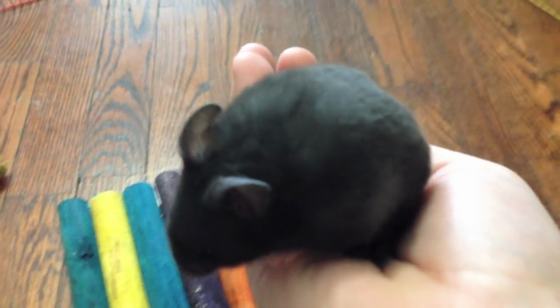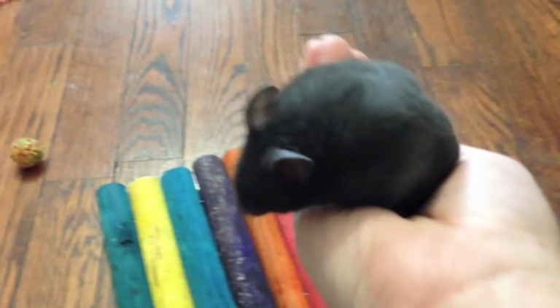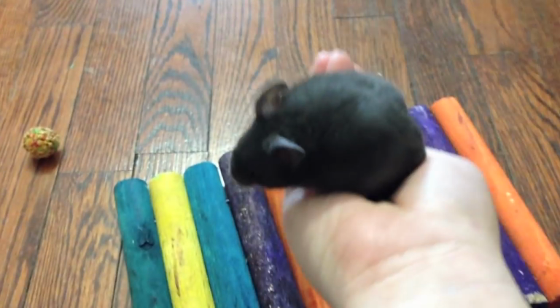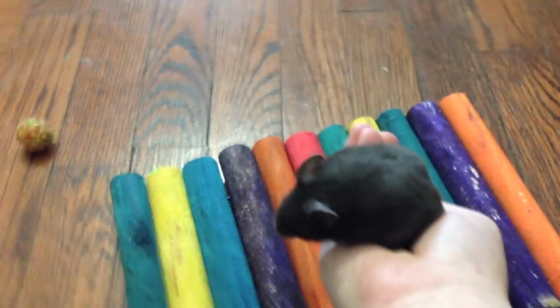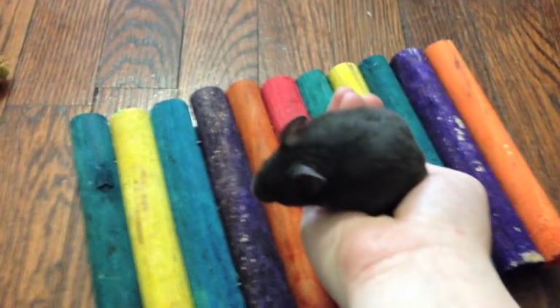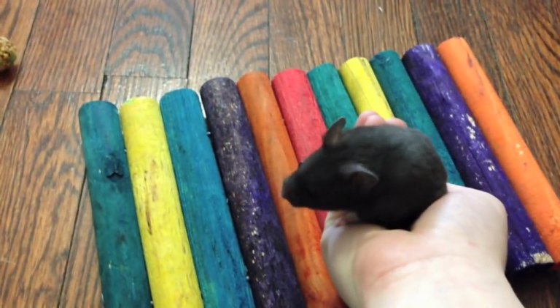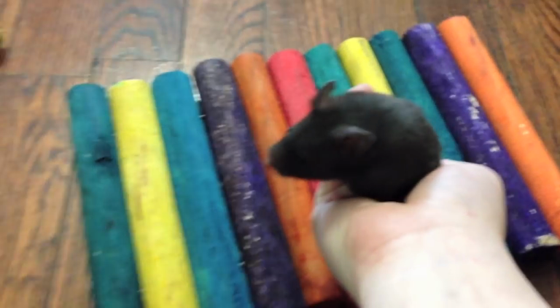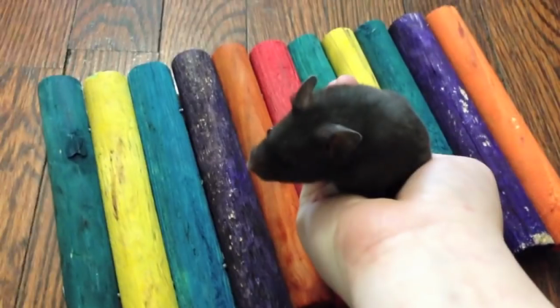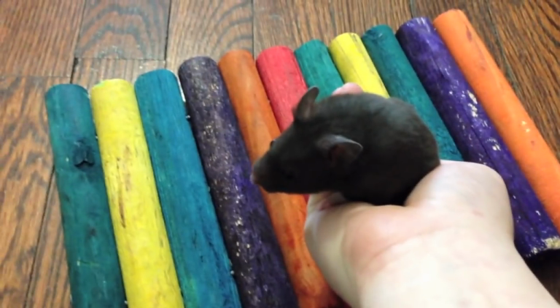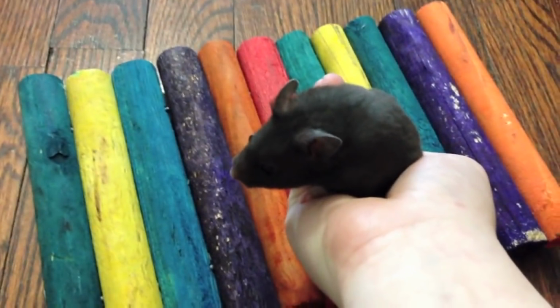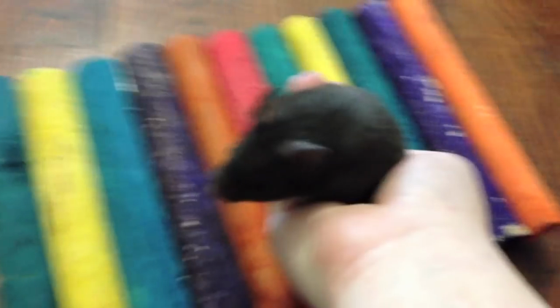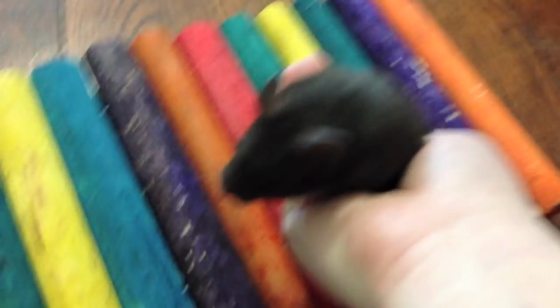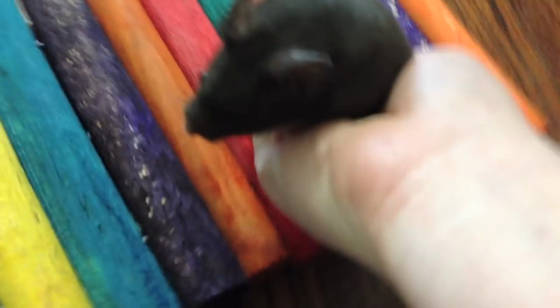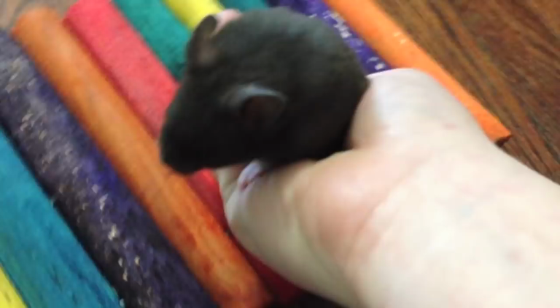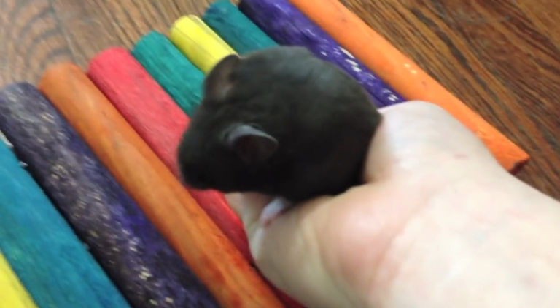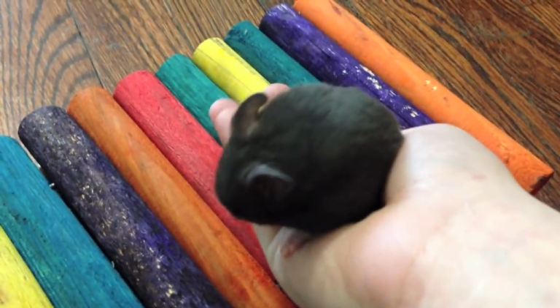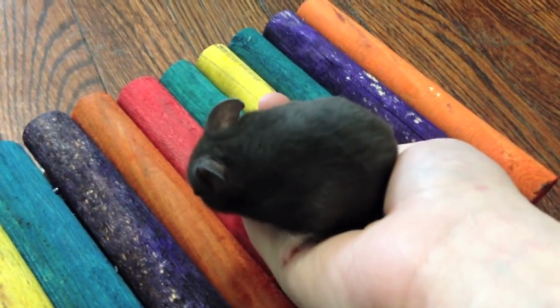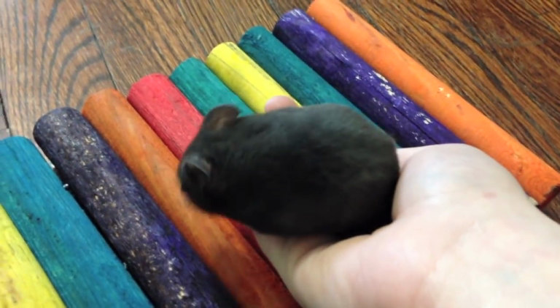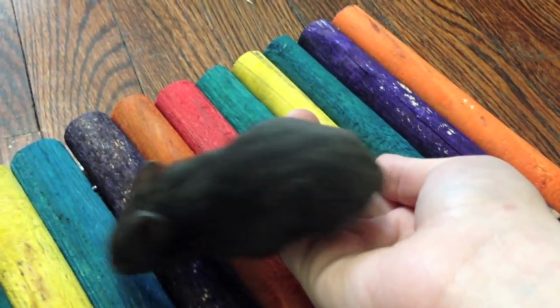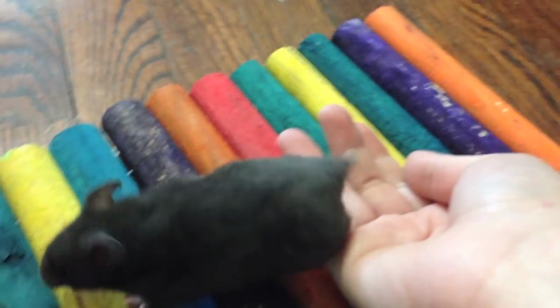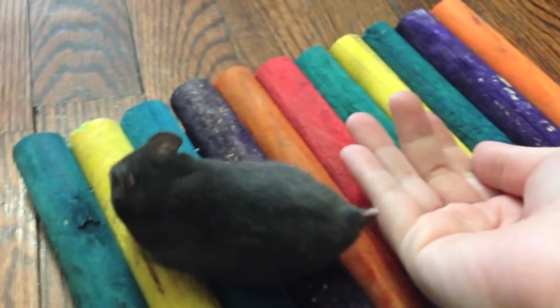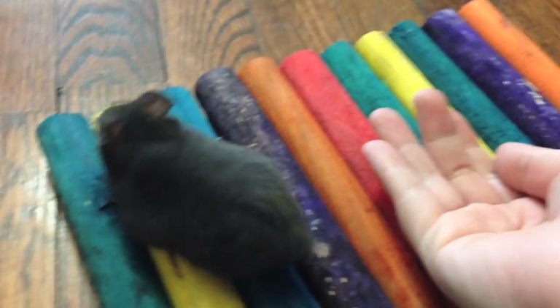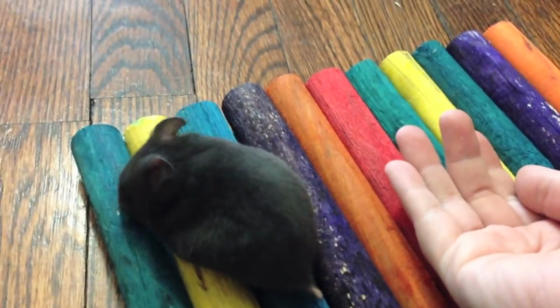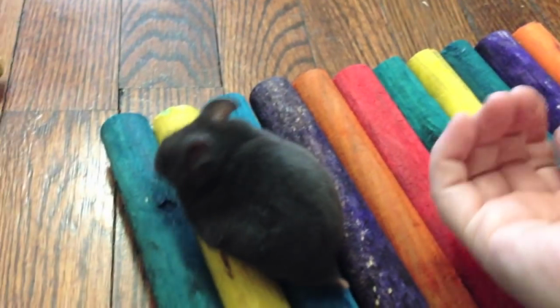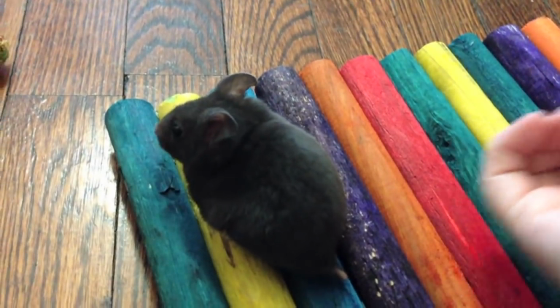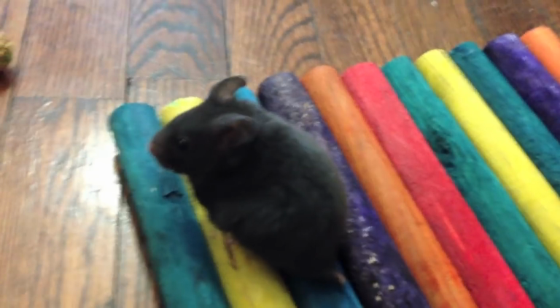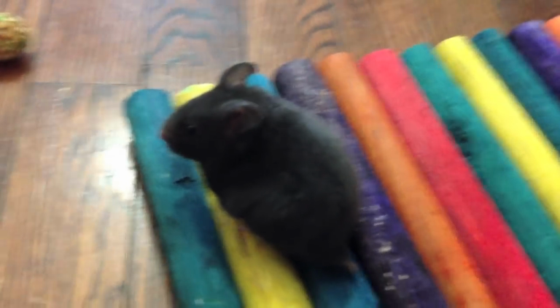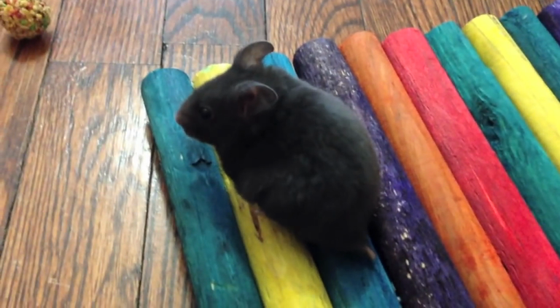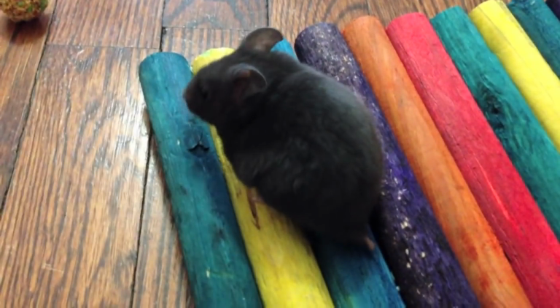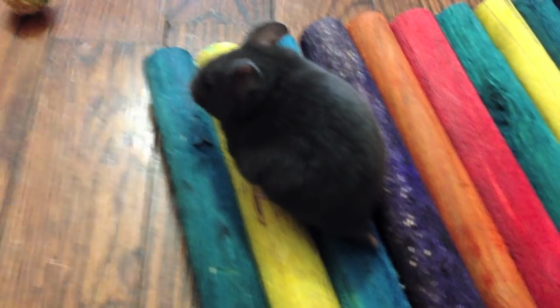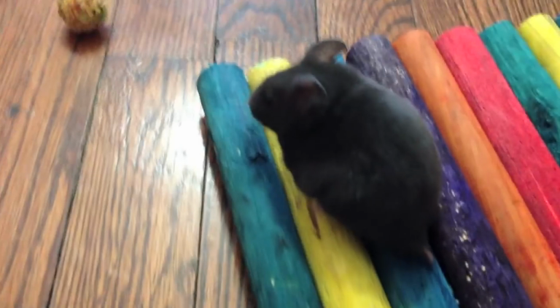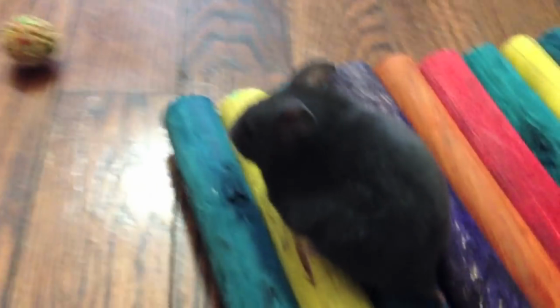Hey guys, so today I have a very short introduction video of my new hamster. I did get a new Syrian, and as you can see he is just a baby. I'm not sure how old he is — the pet store didn't know — but I named him Honey Badger.